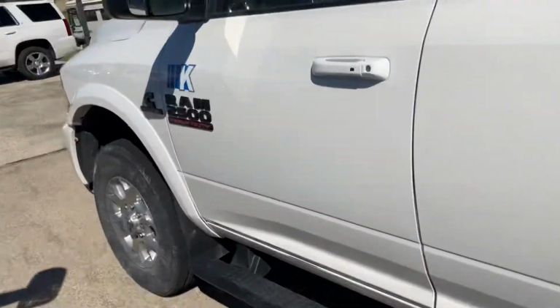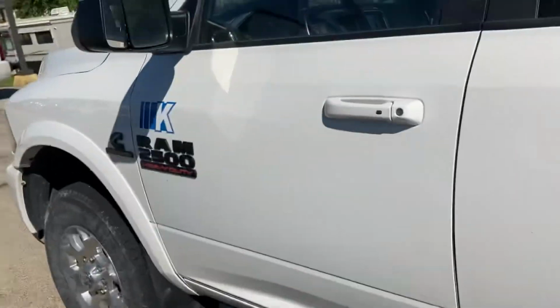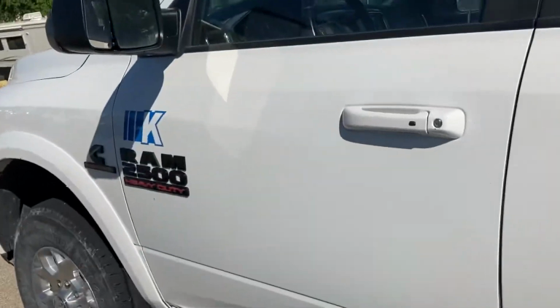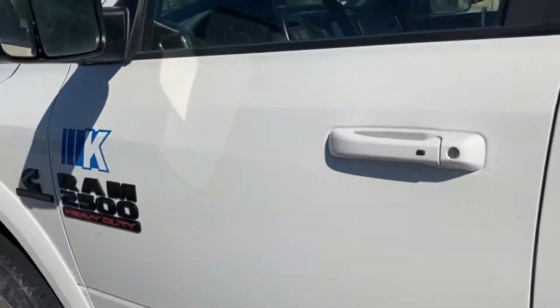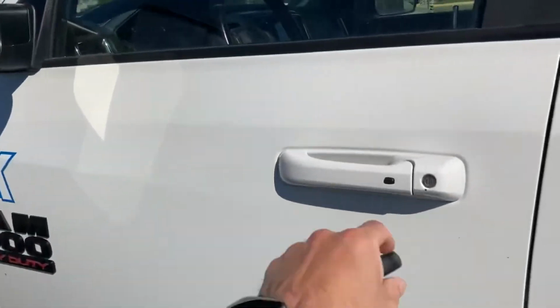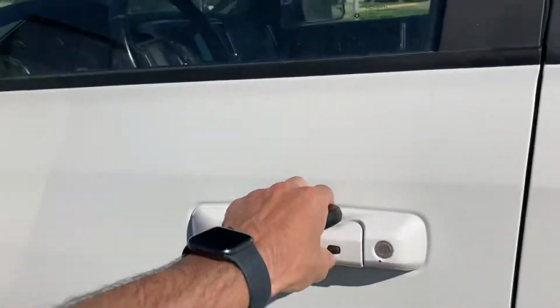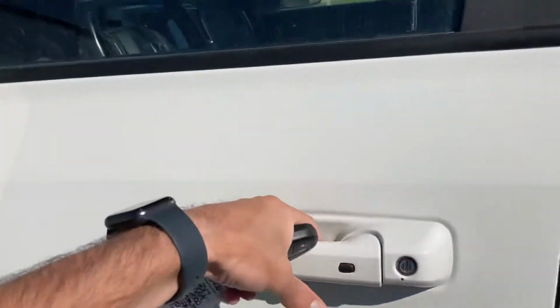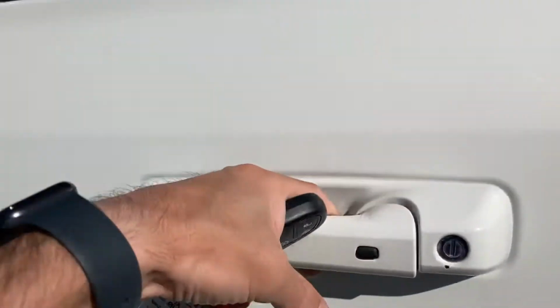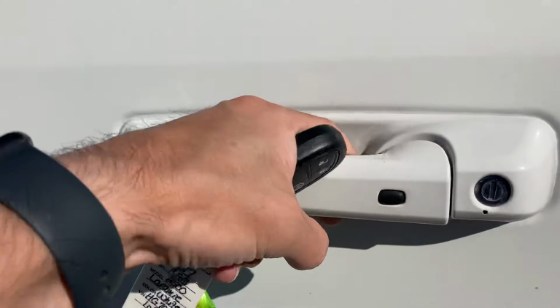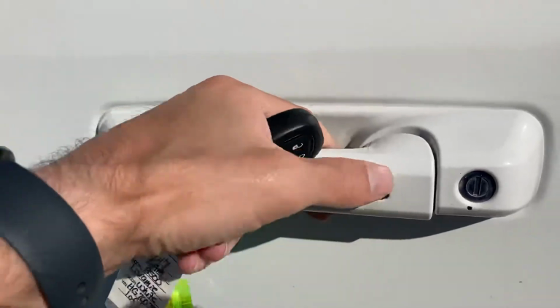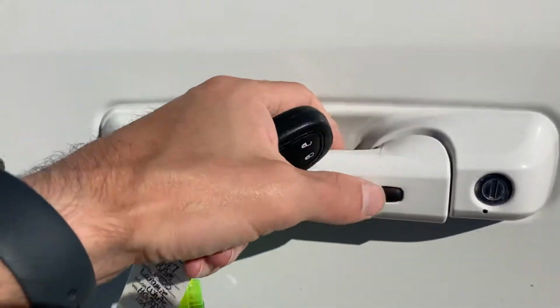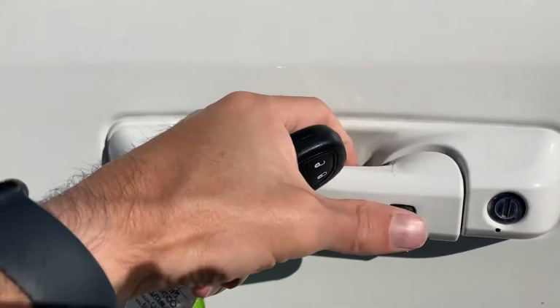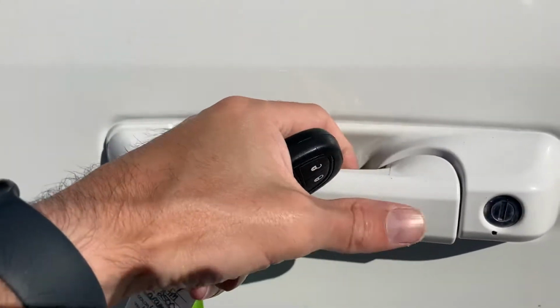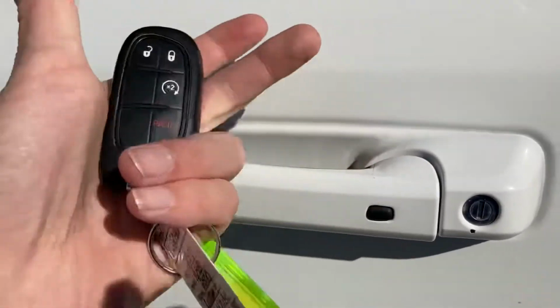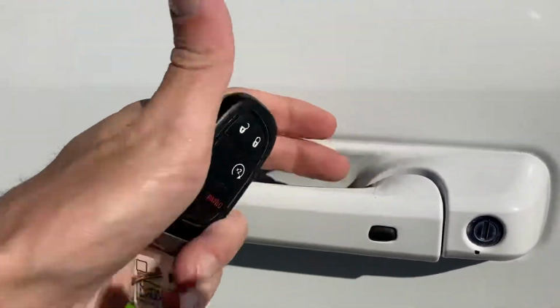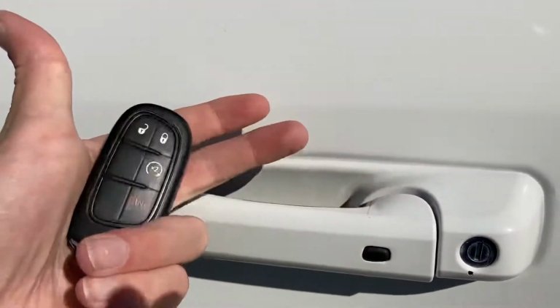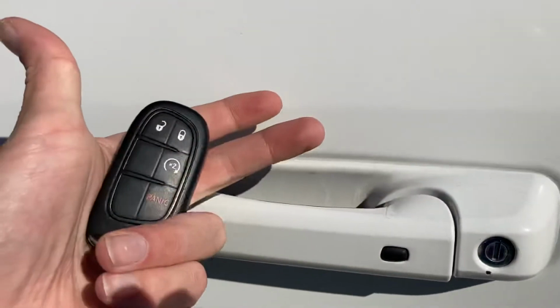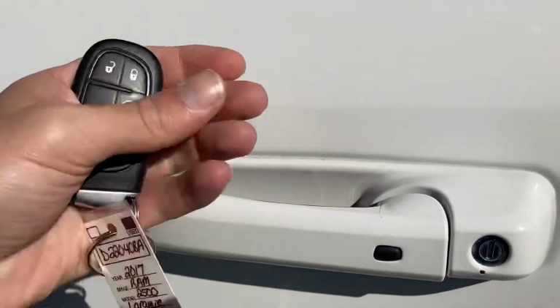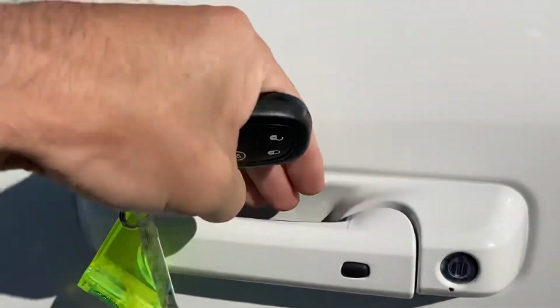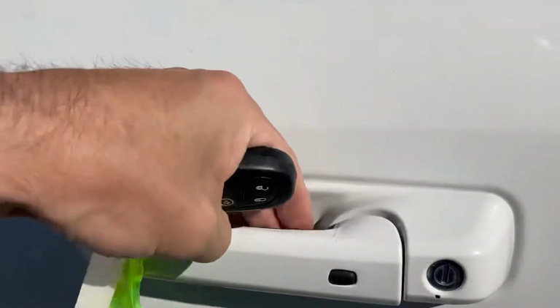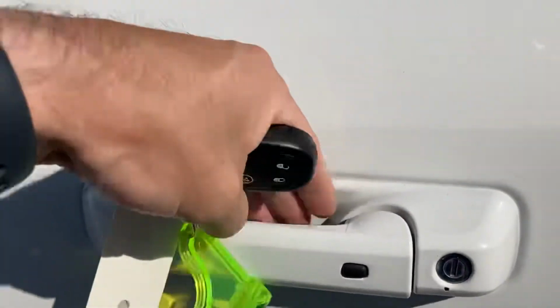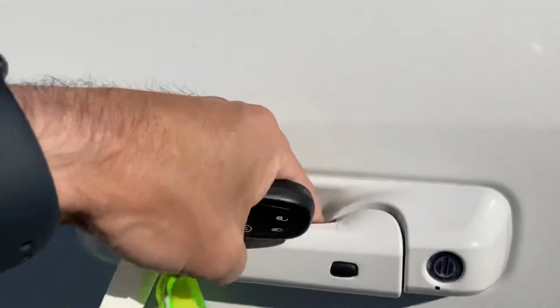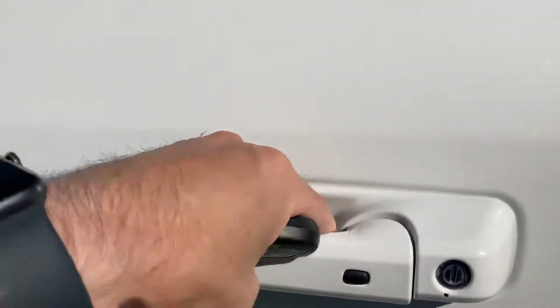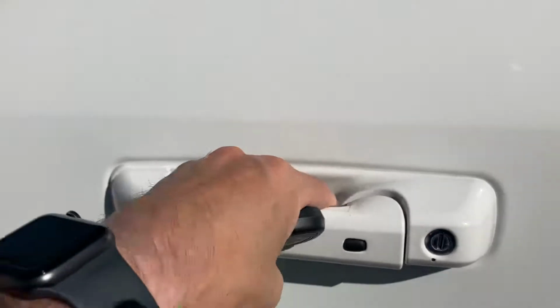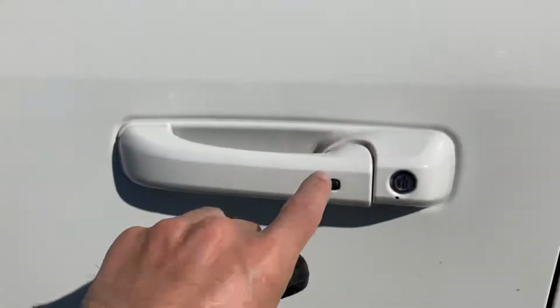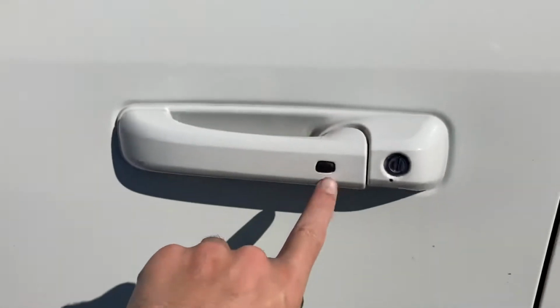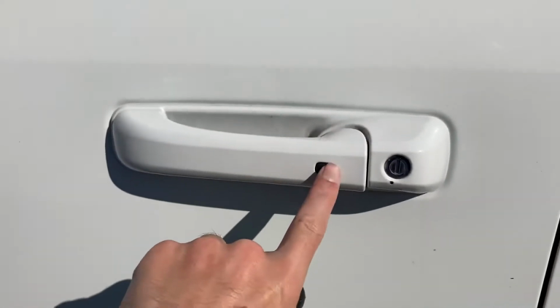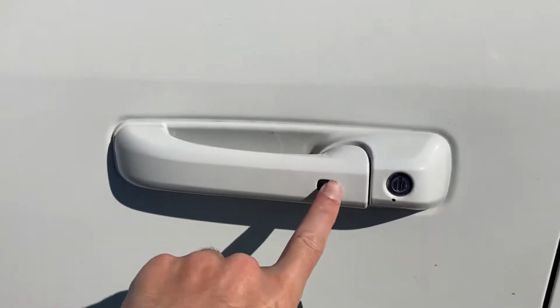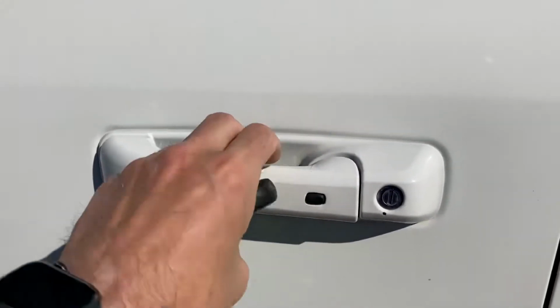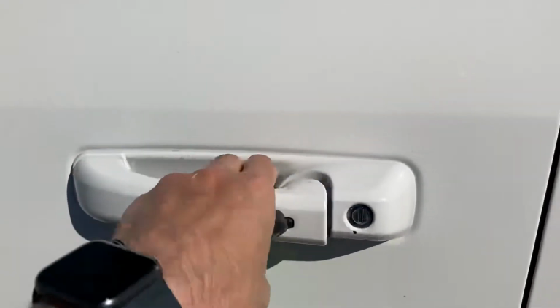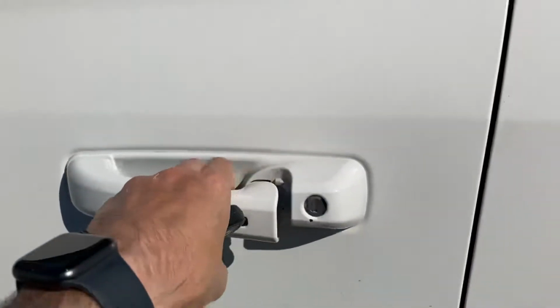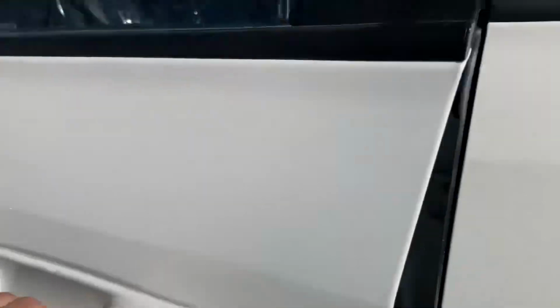Go ahead and pop her open on the inside here. You do have the keyless entry as you can see here on the door handle. As long as the keys are in the vicinity of you, sticking your hand inside the door handle will unlock it, and then that button right there will lock her back up for you.